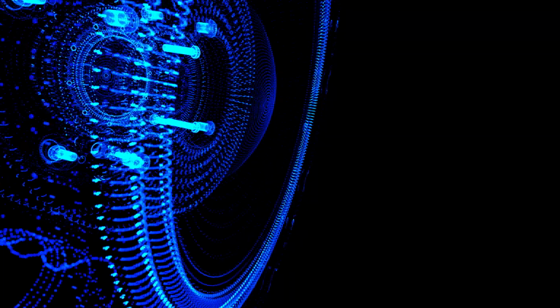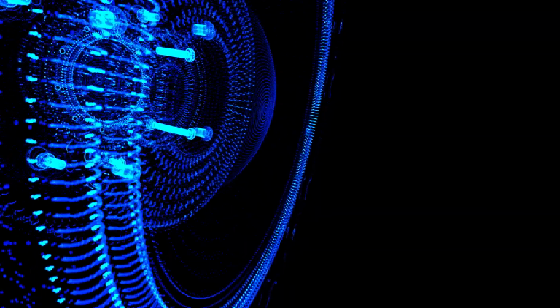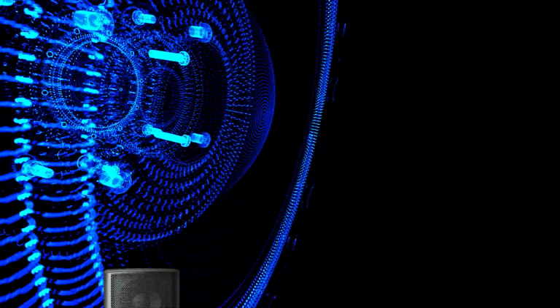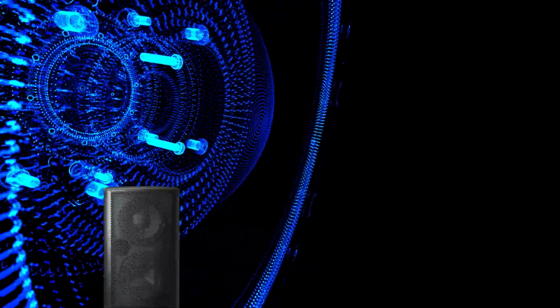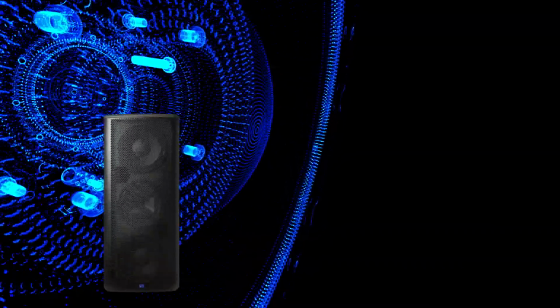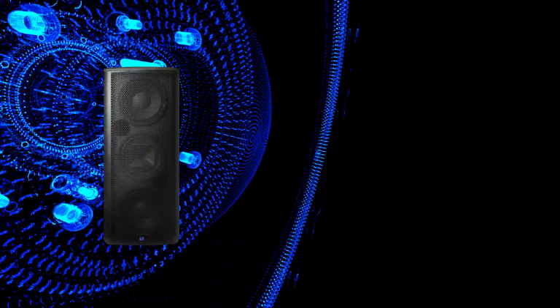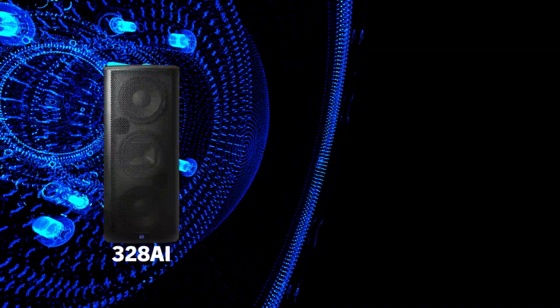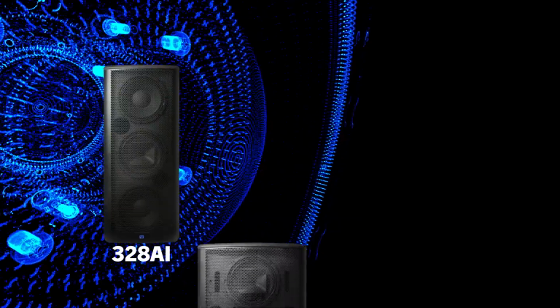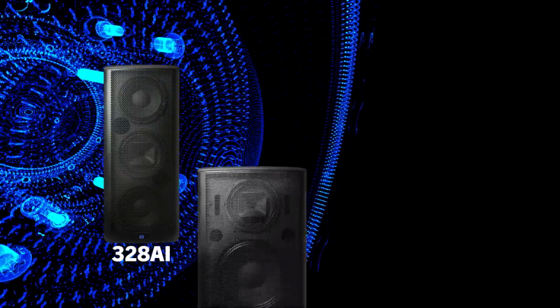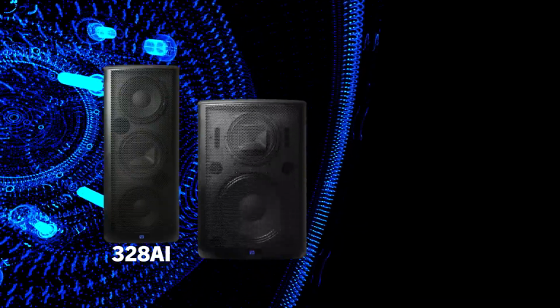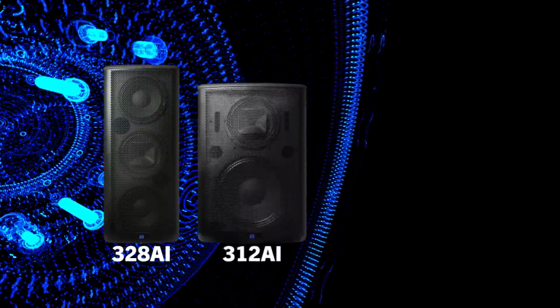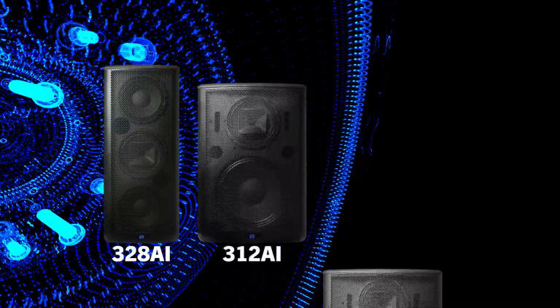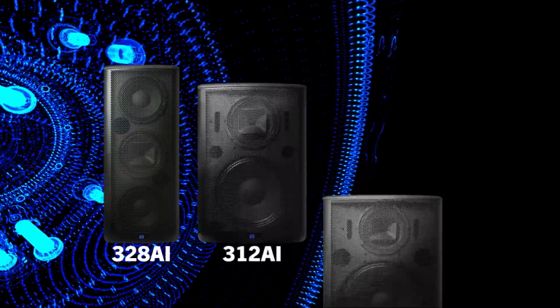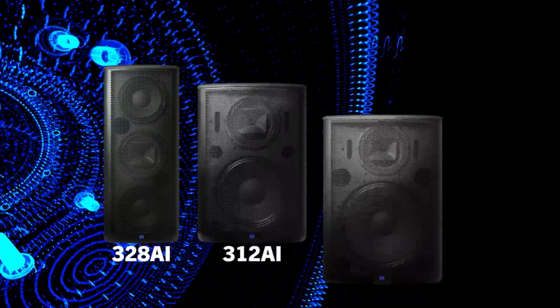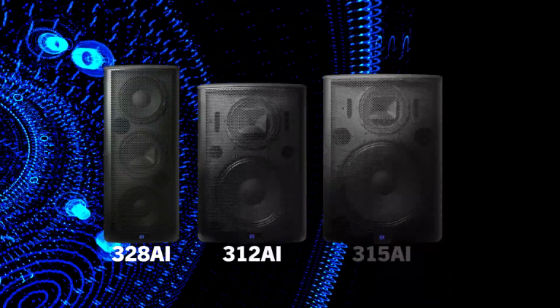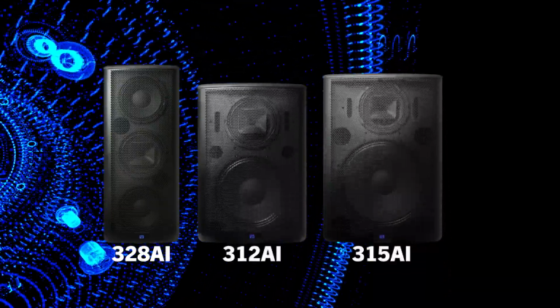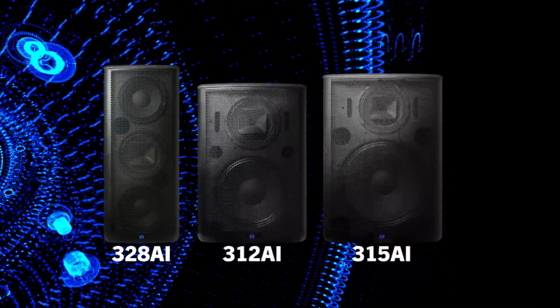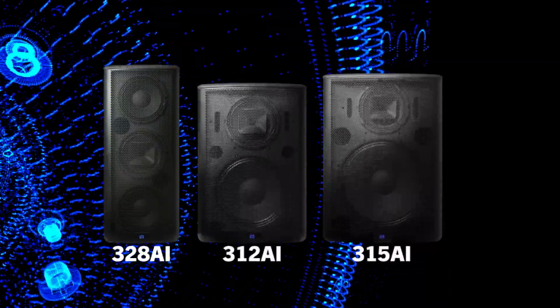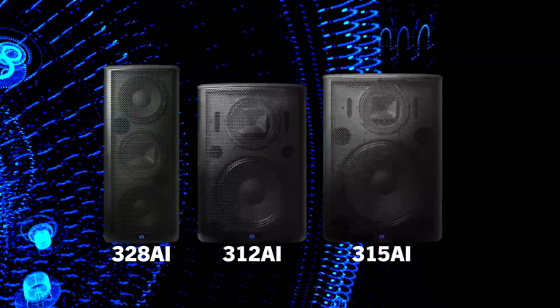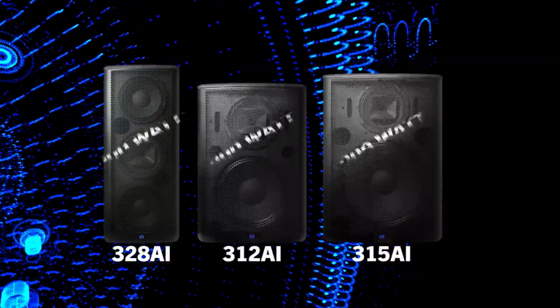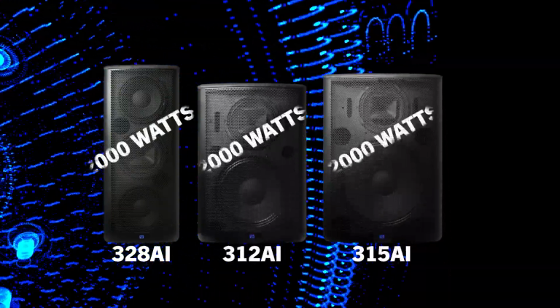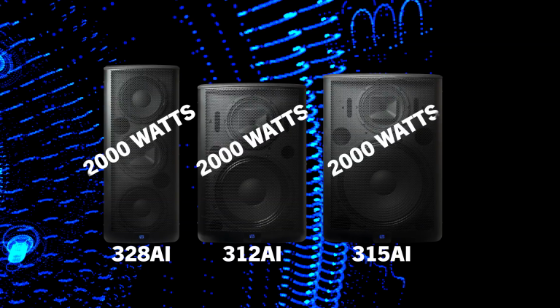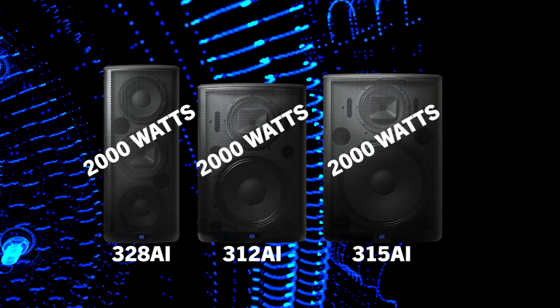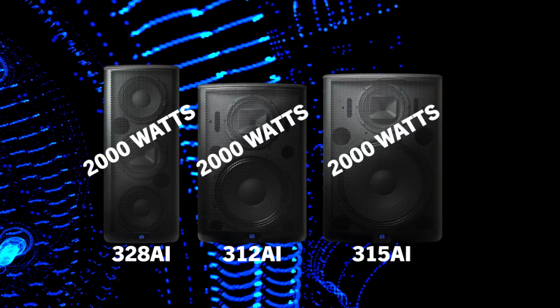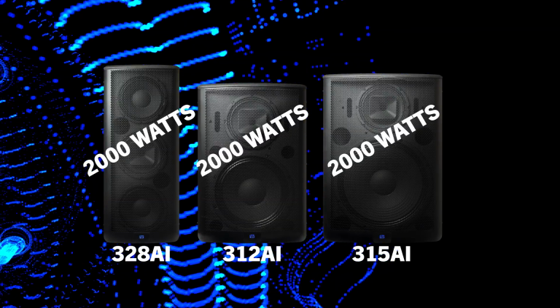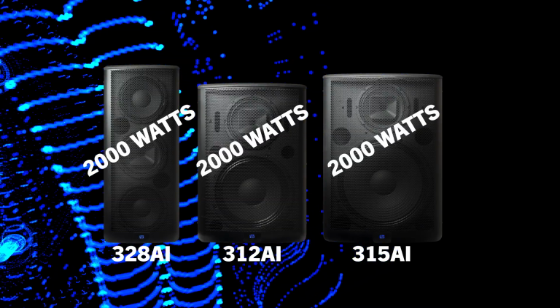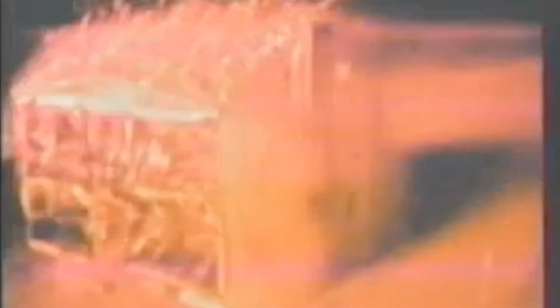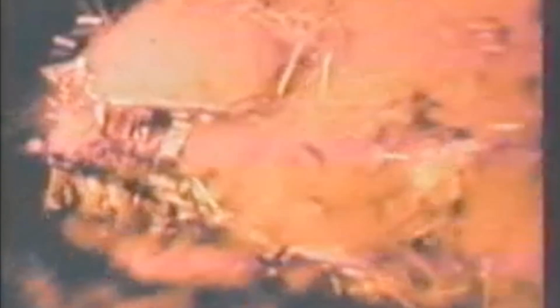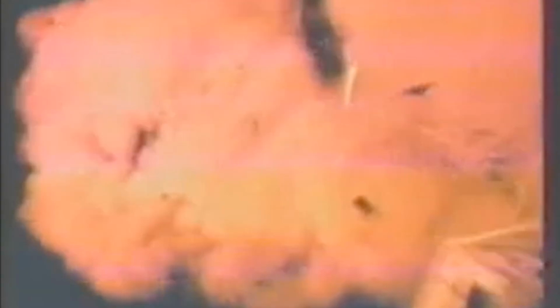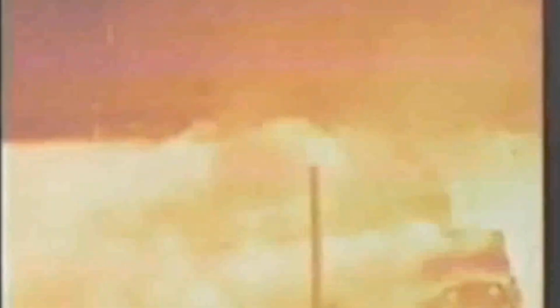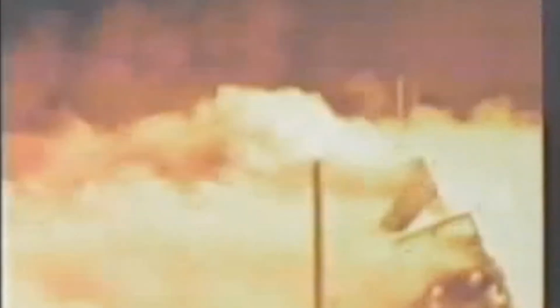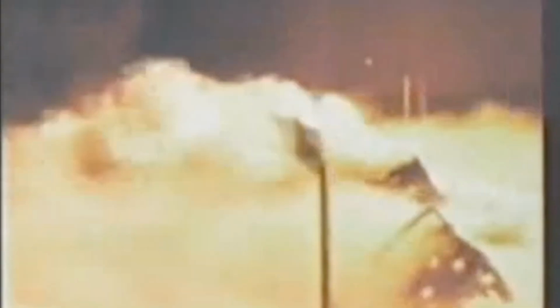We combine the coaxial transducer with two 8-inch, one 12-inch, and one 15-inch low-frequency transducer, and then drive each StudioLive AI model with an incredible 2,000 watts of brute power.